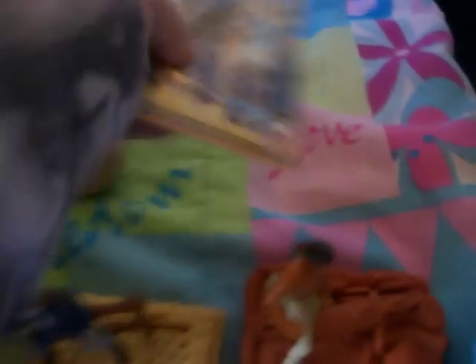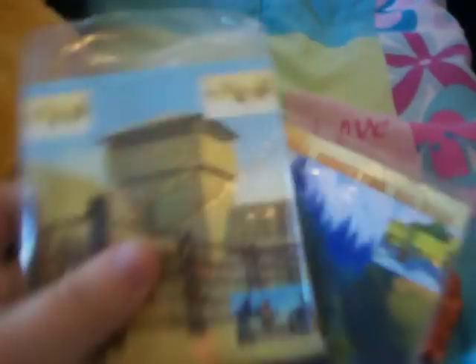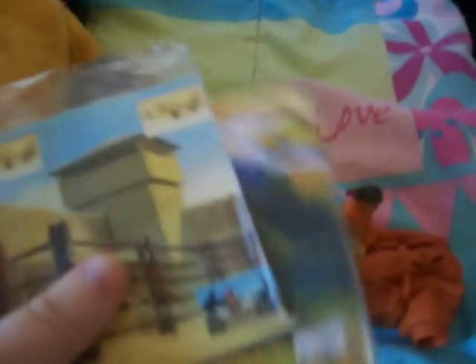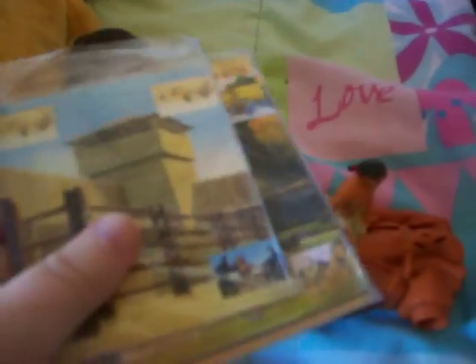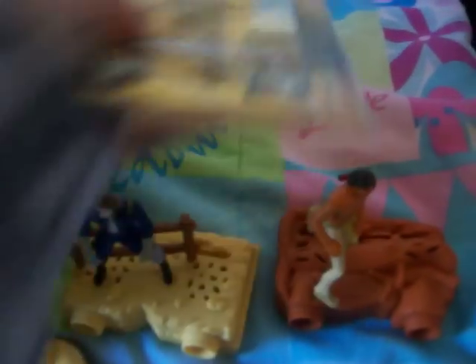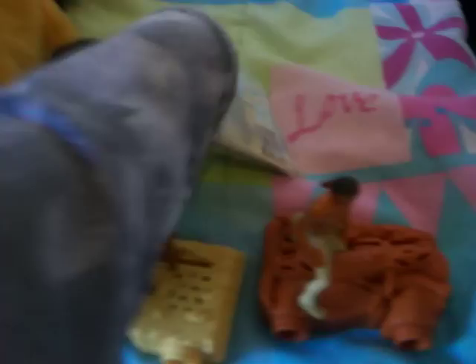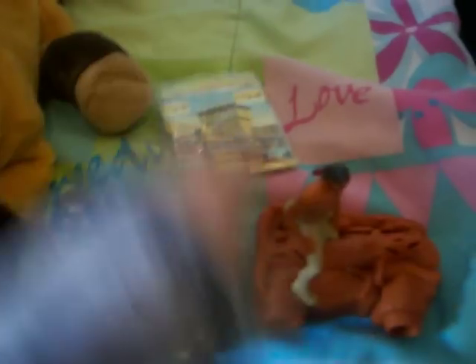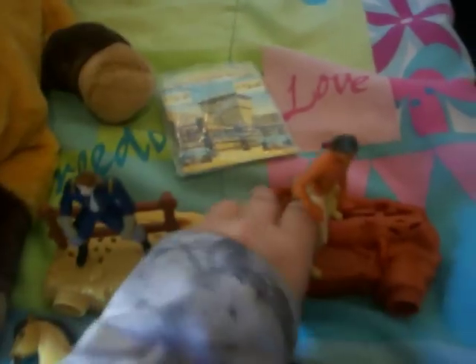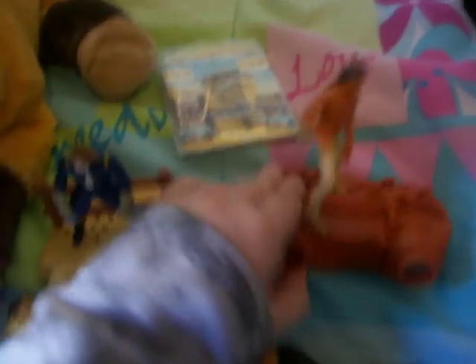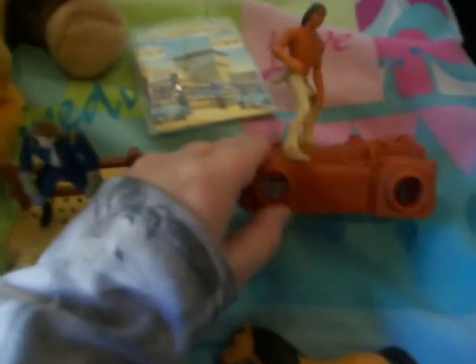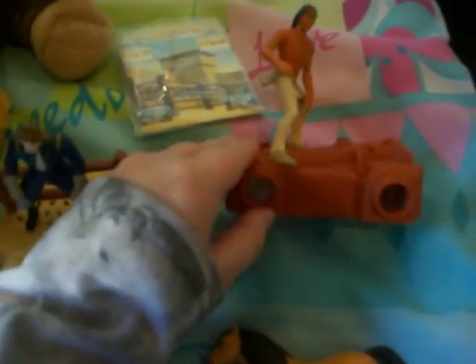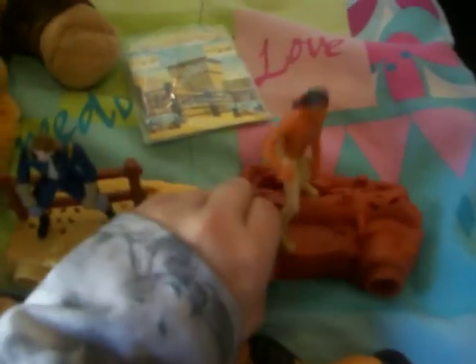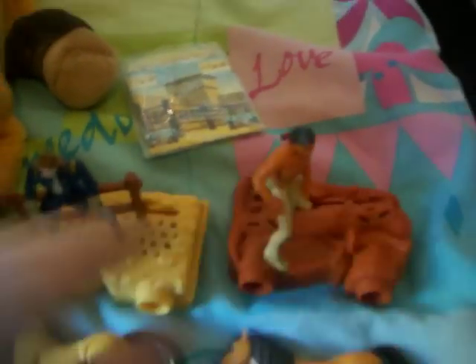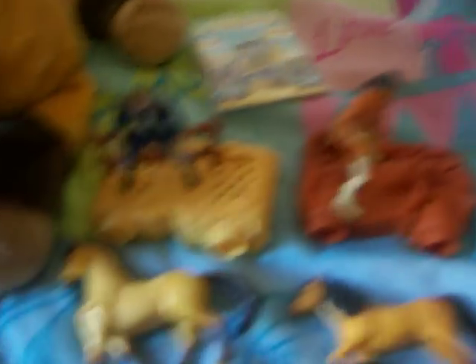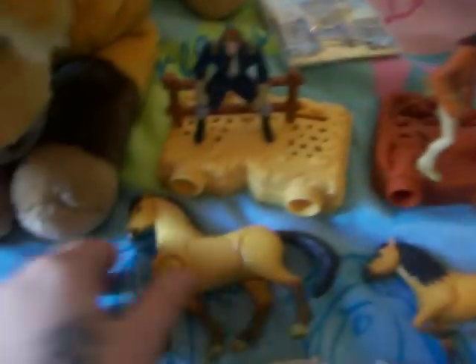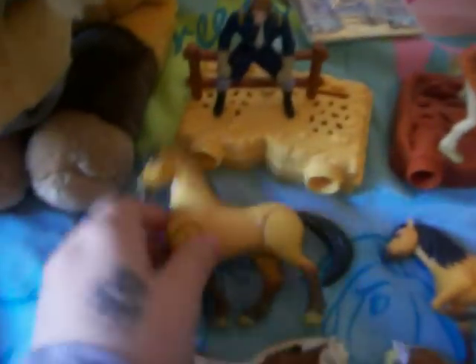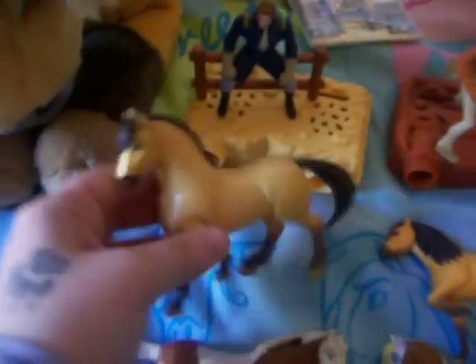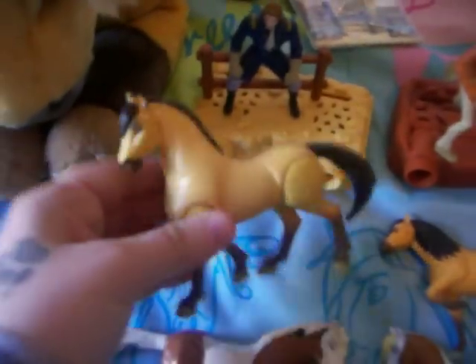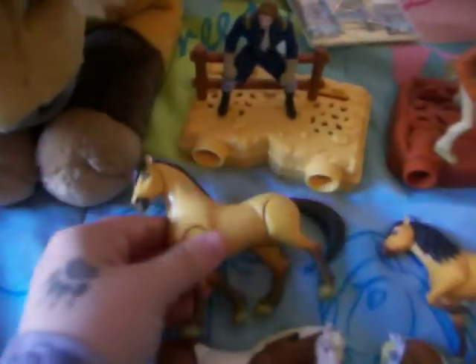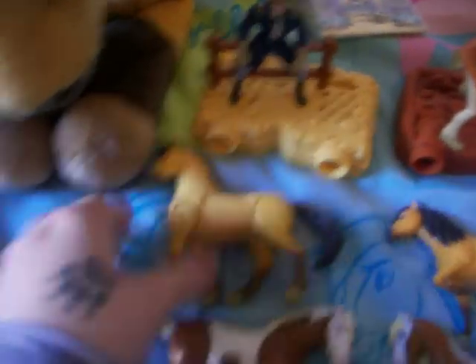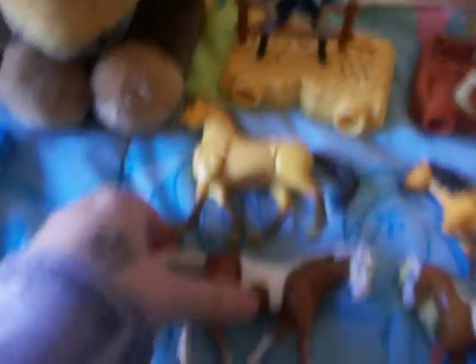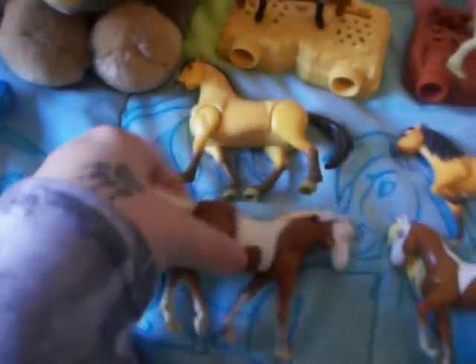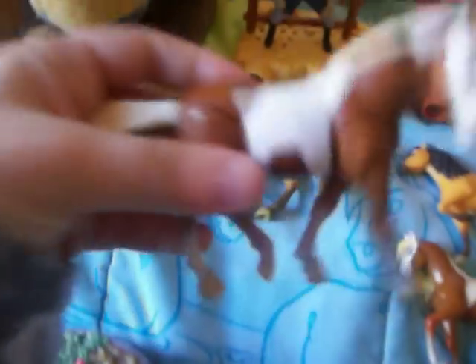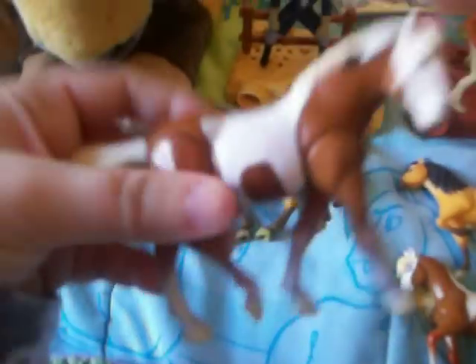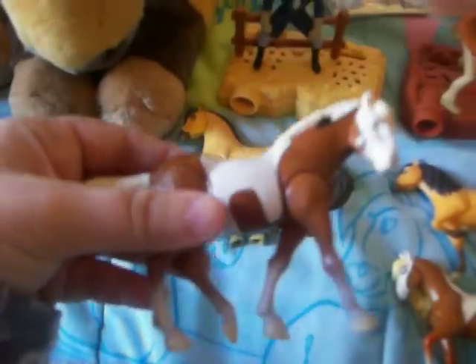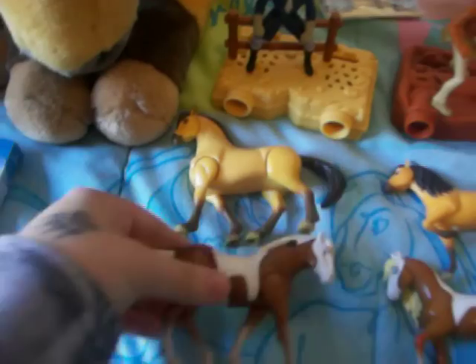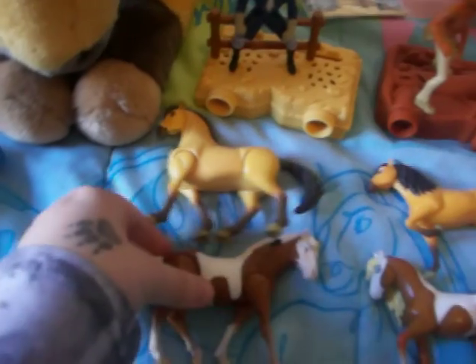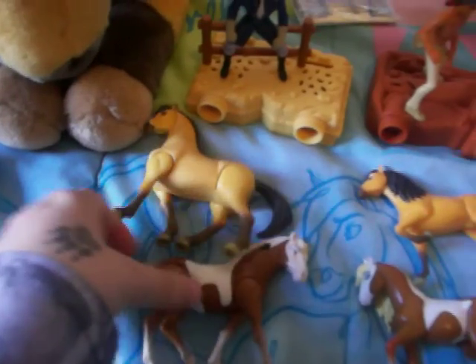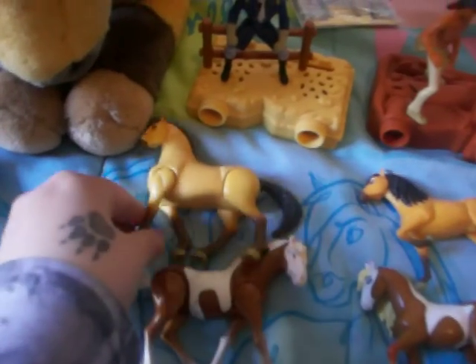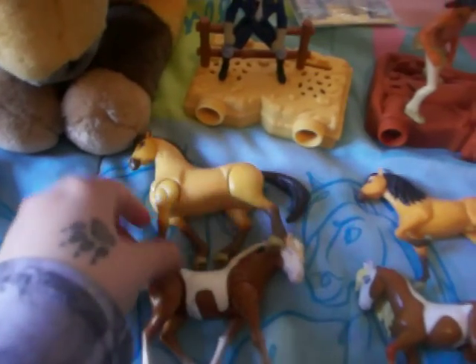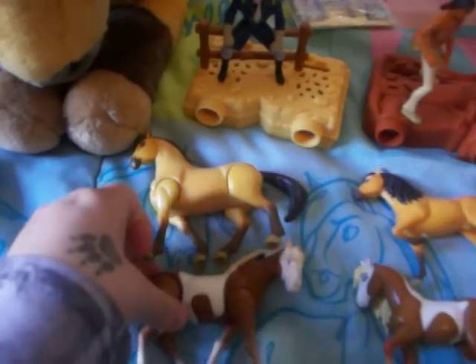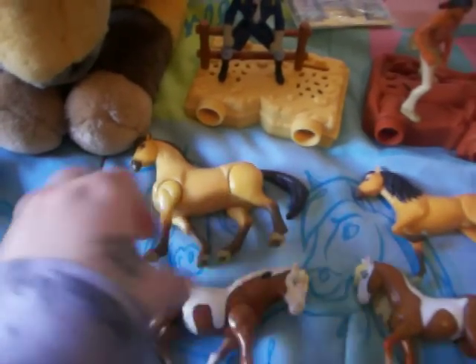These are the pictures that go with it, so you can watch them through the scope. This is Spirit, Rain. I don't have the stands for them.